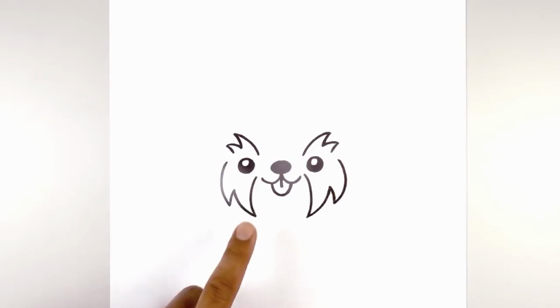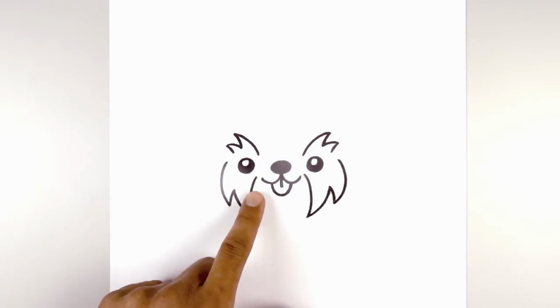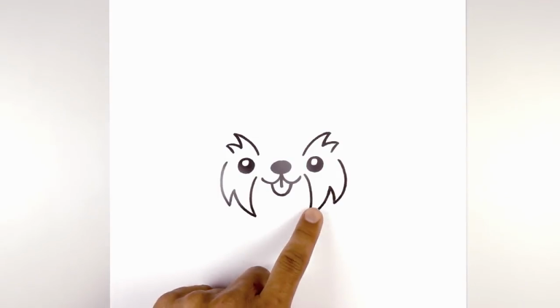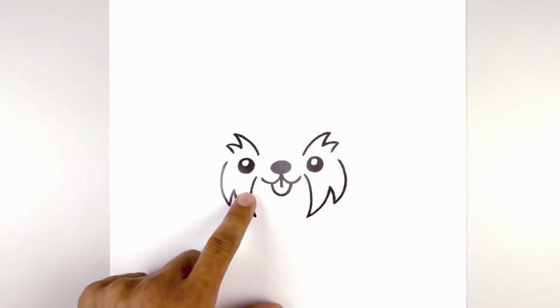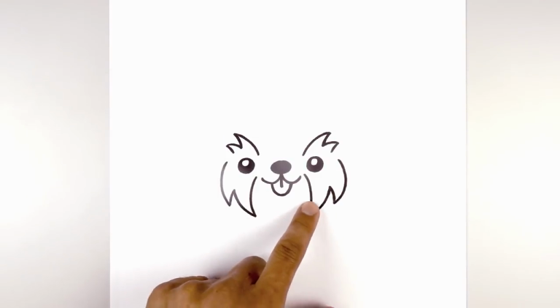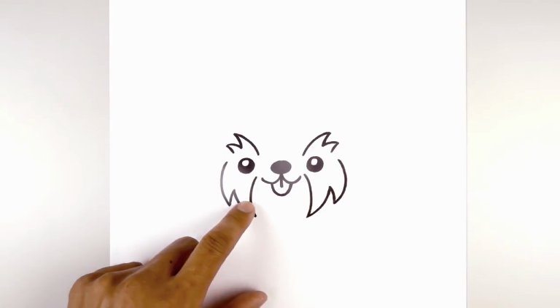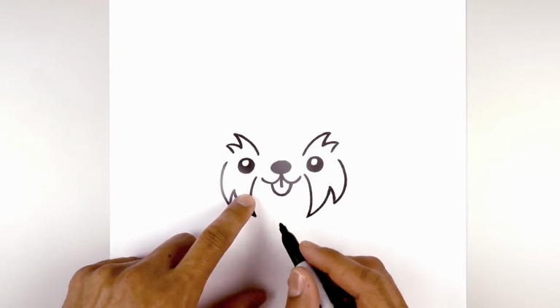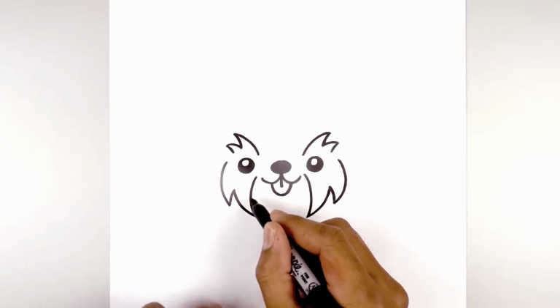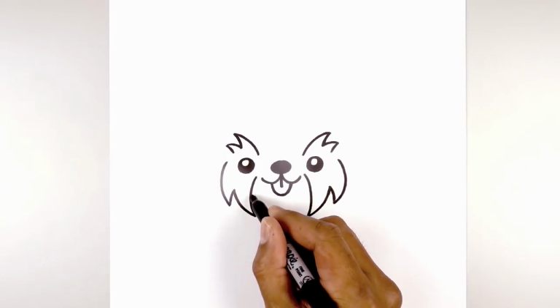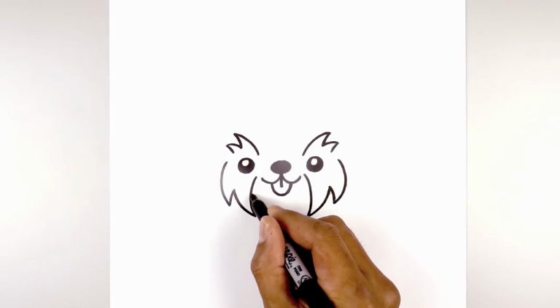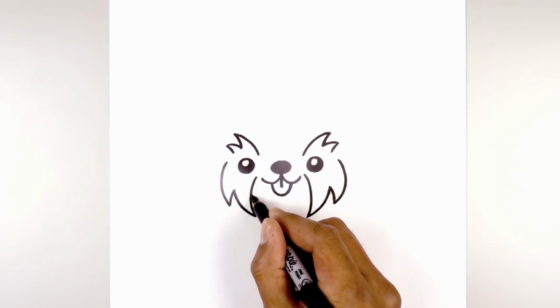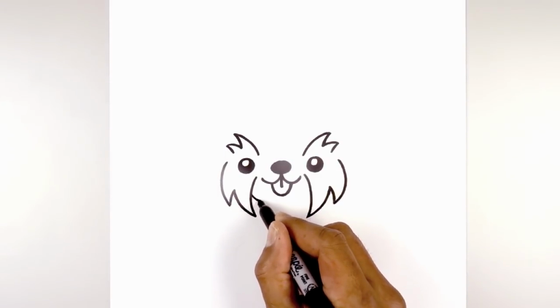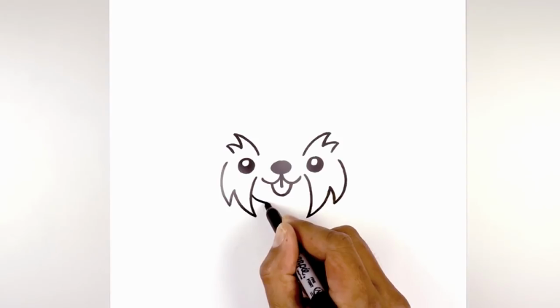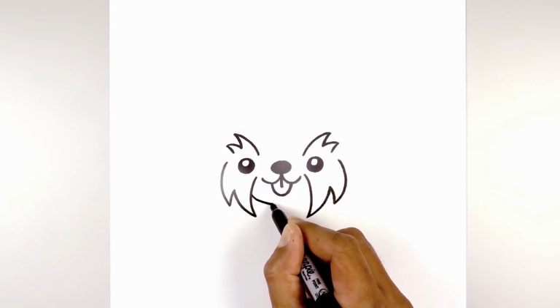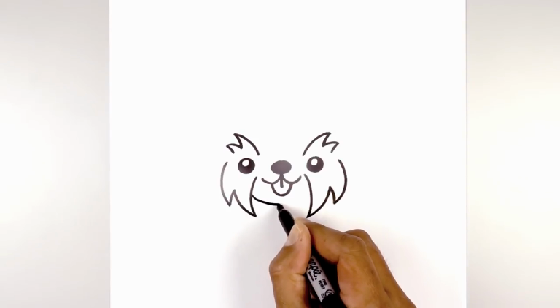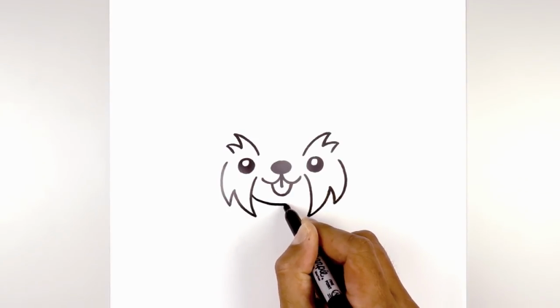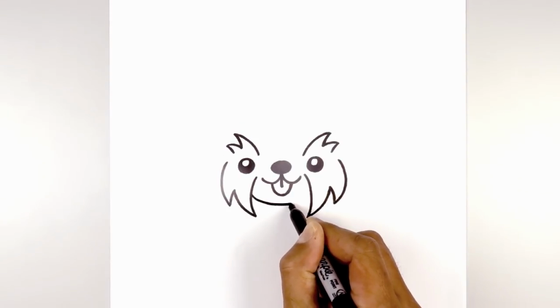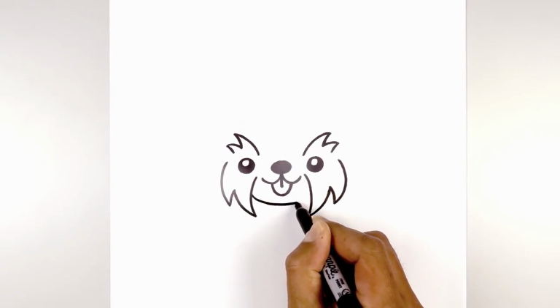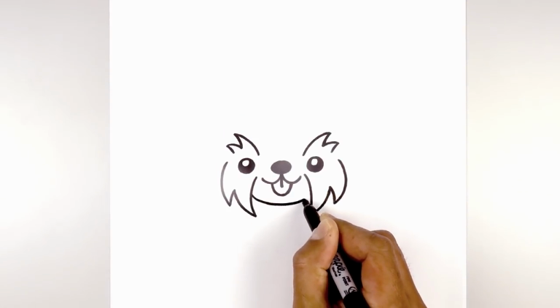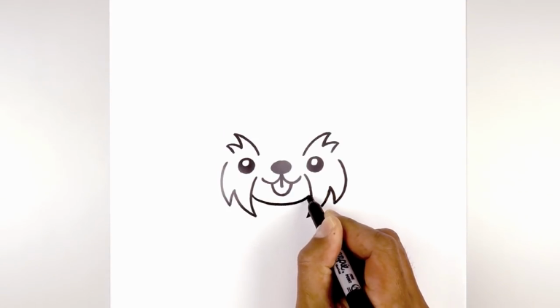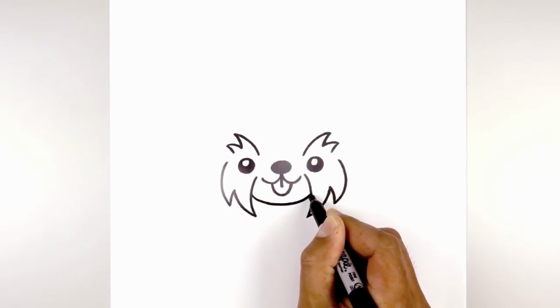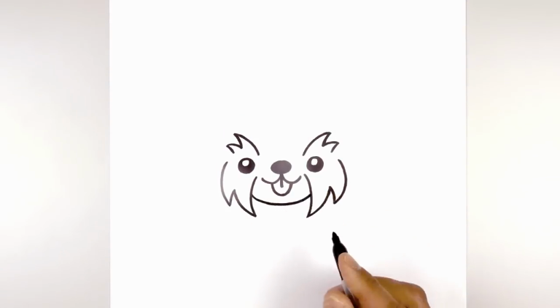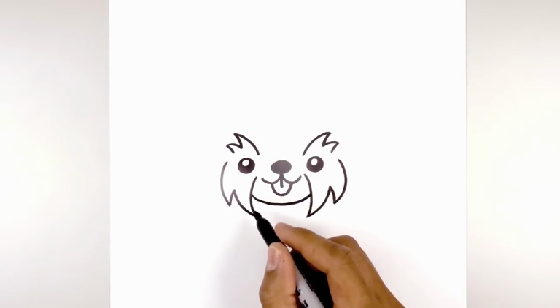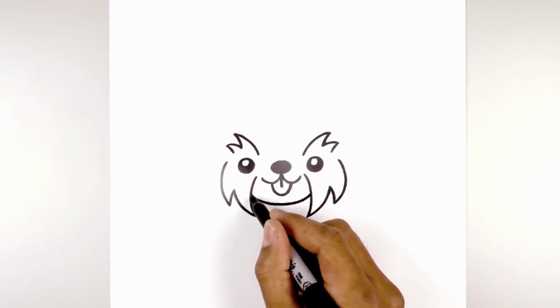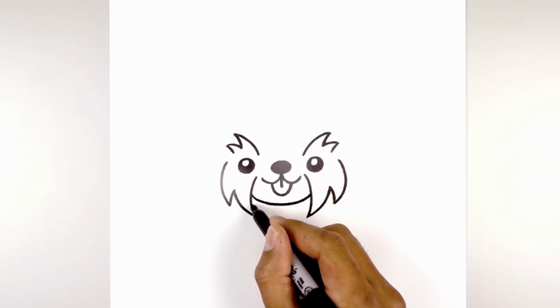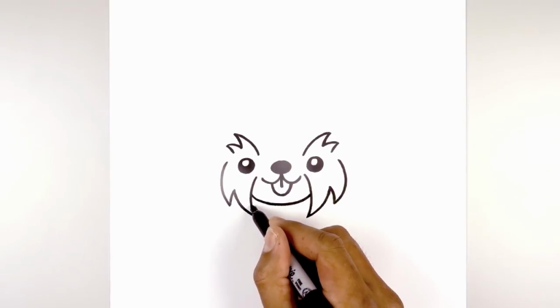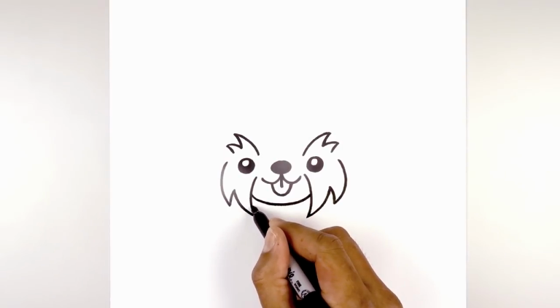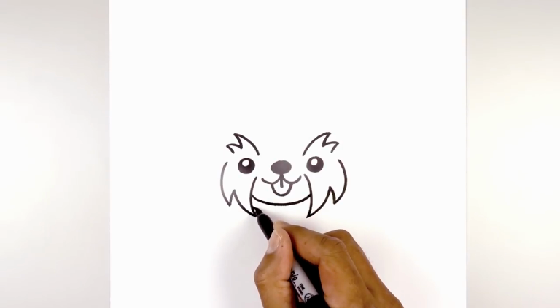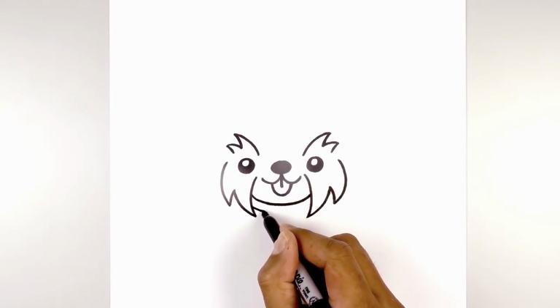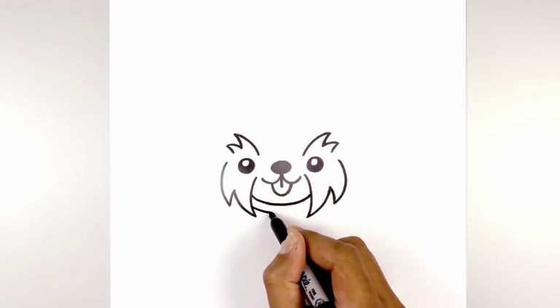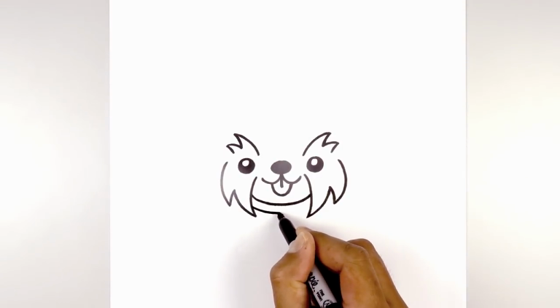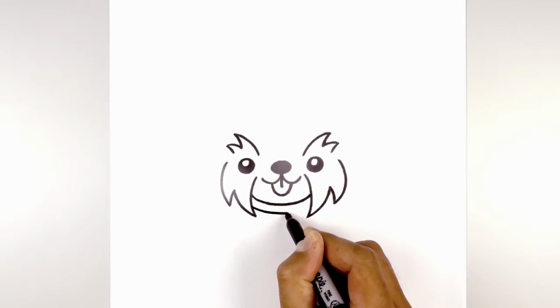Now in between the cheeks we're going to draw on the bottom of the head. Starting on the left side we're going to draw a curve, coming down underneath the mouth and then back up. Now I'm going to step down and draw that same curve for the collar.